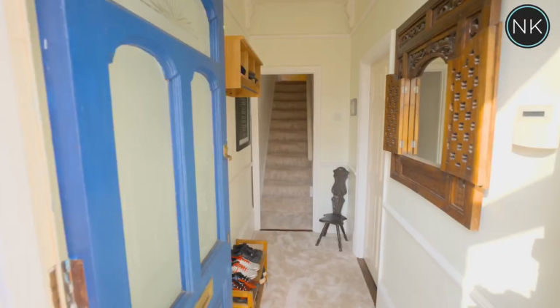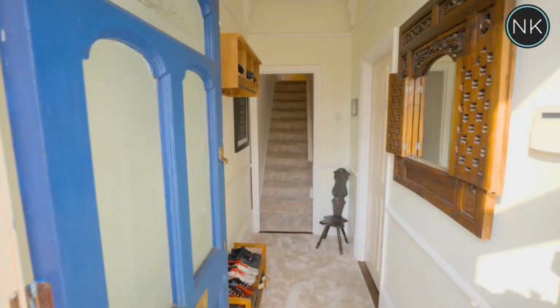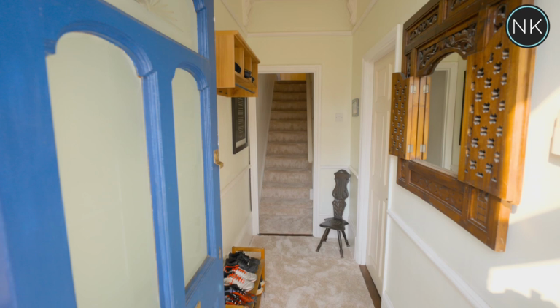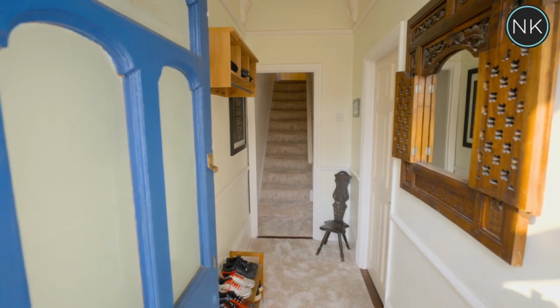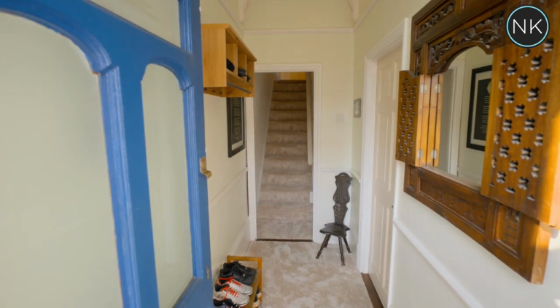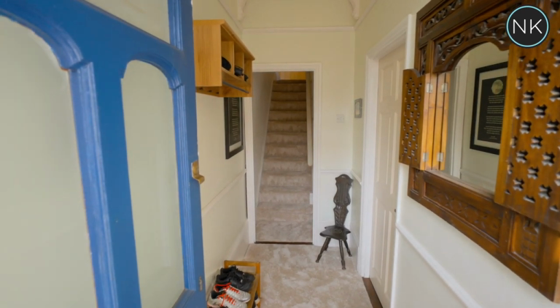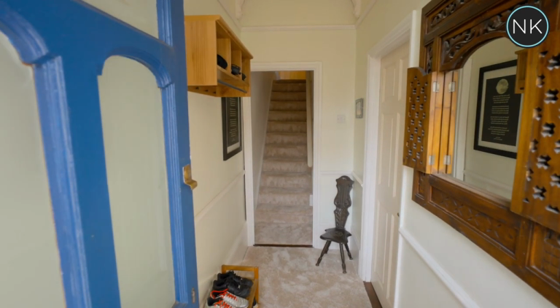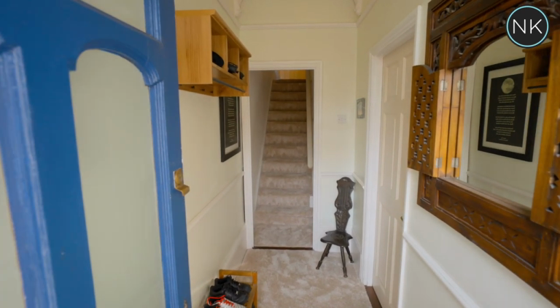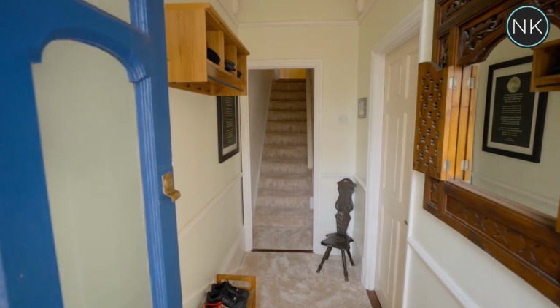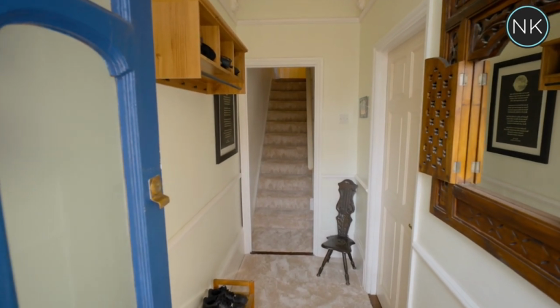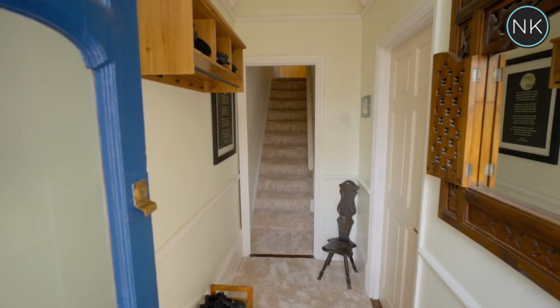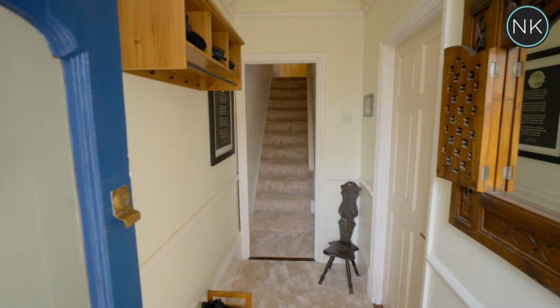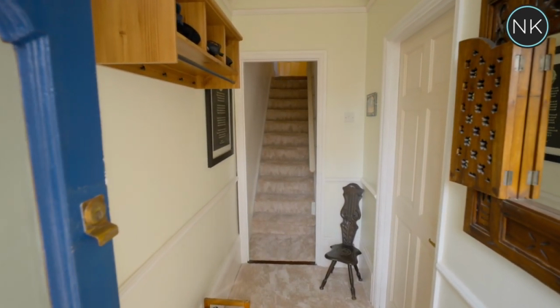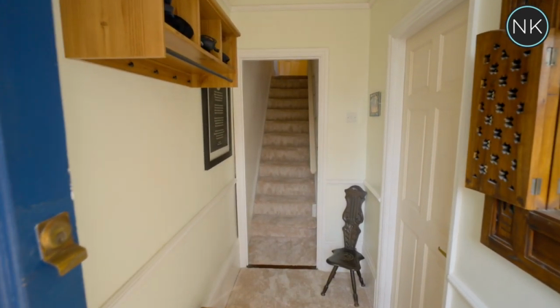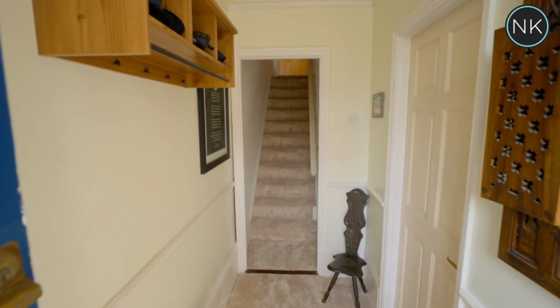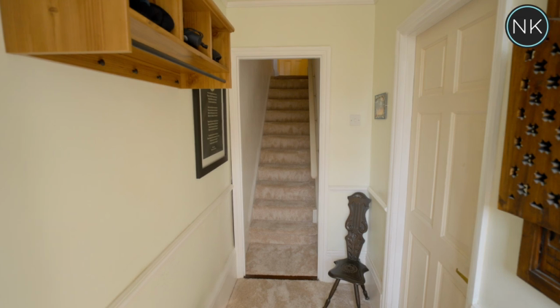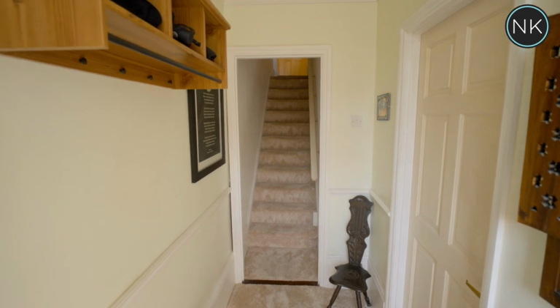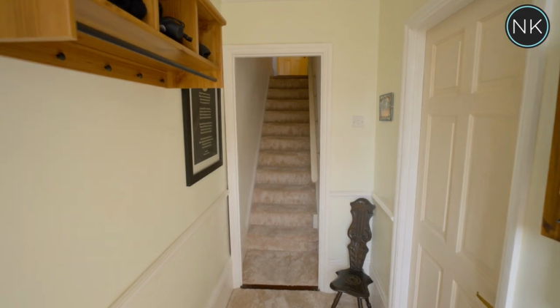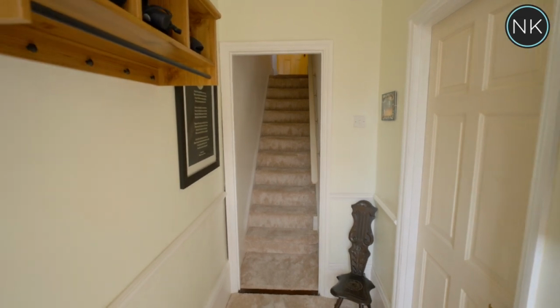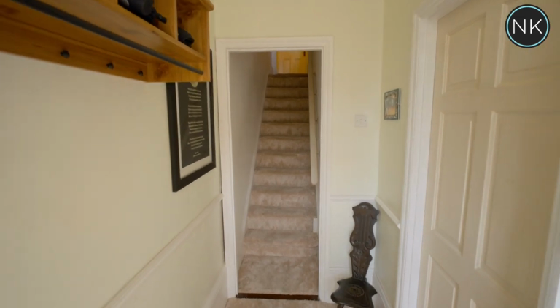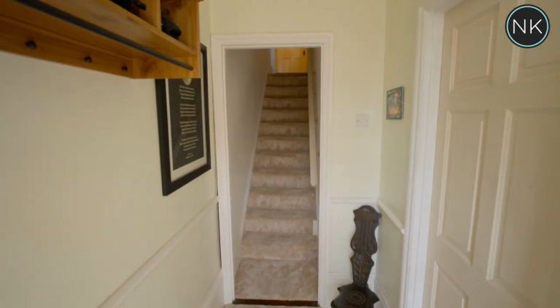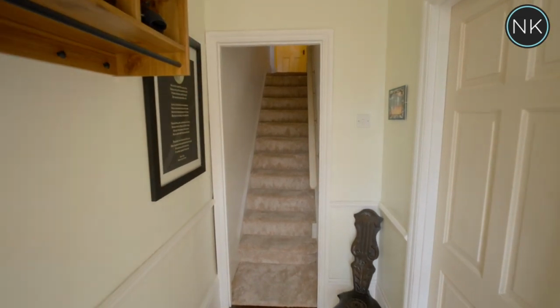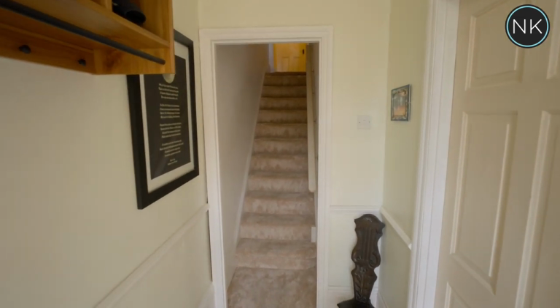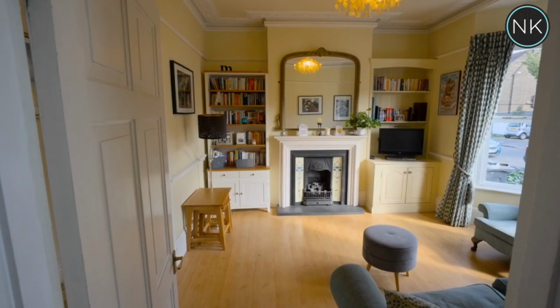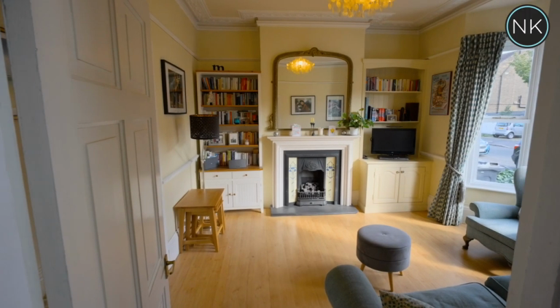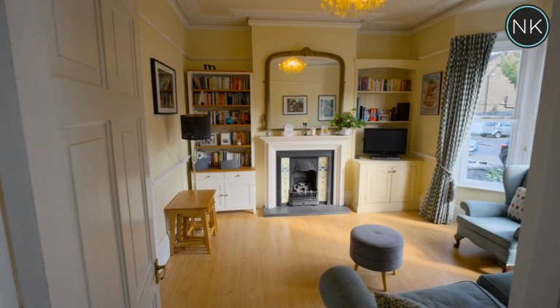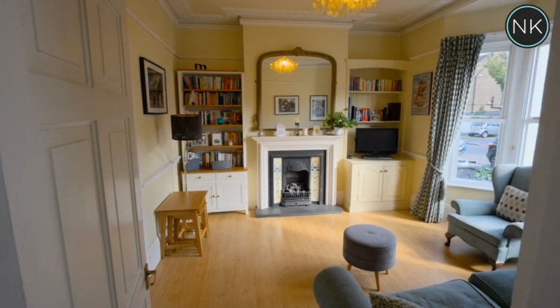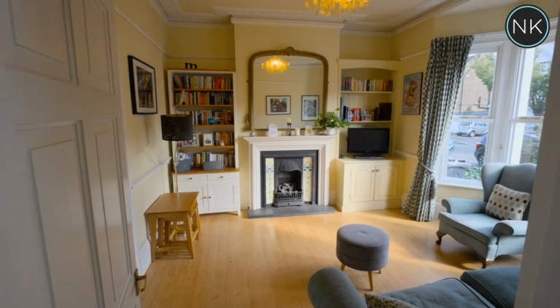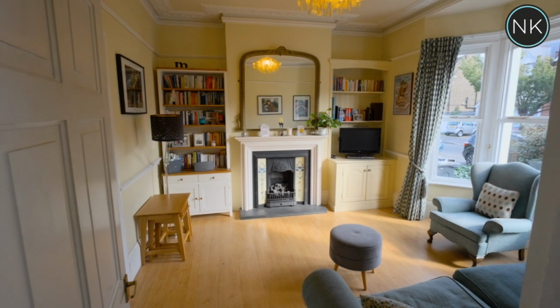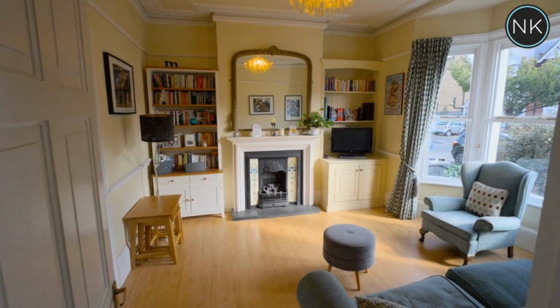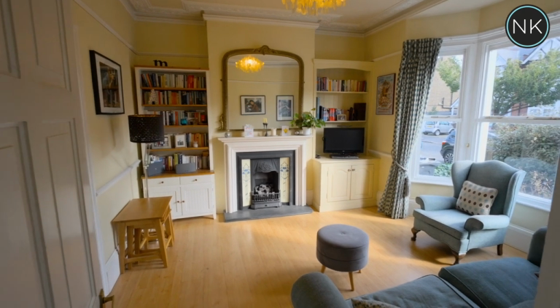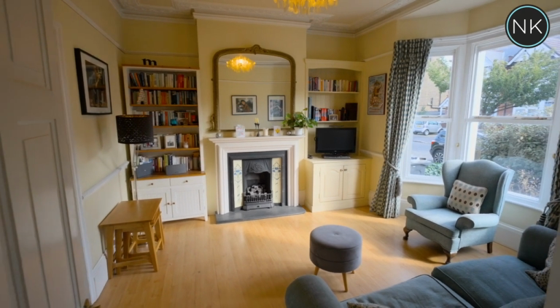We access into the hallway and the natural light floods on through this attractive original front door. We now move on into reception room number one, which is the lounge.